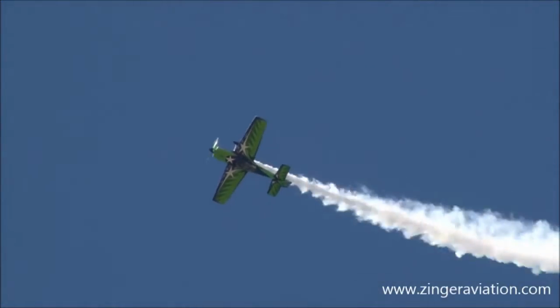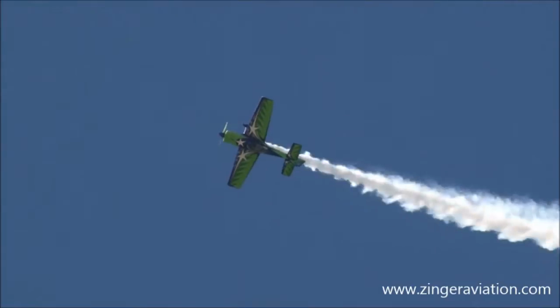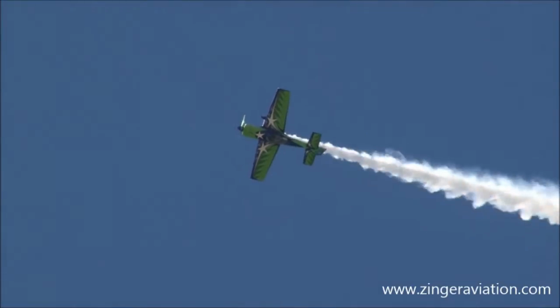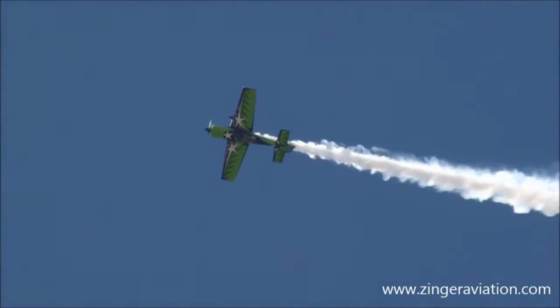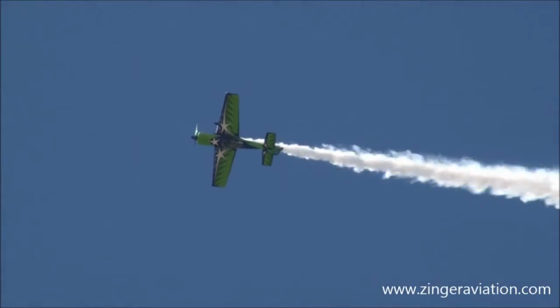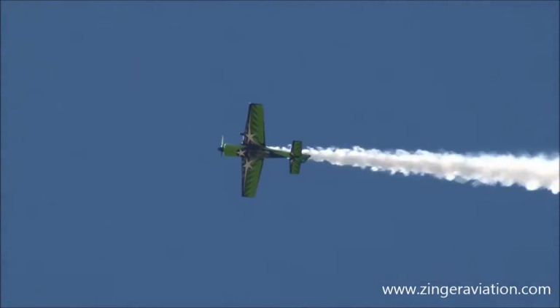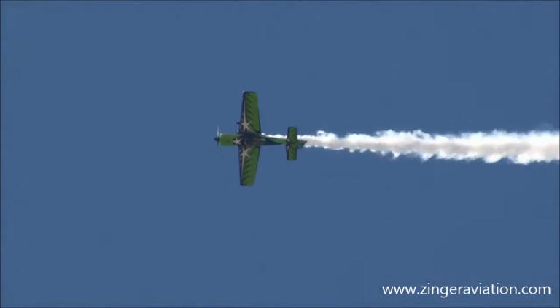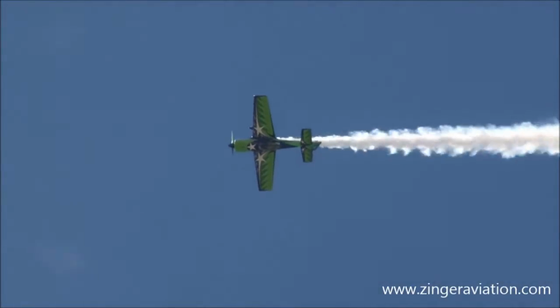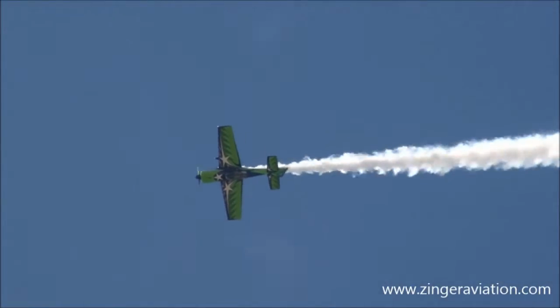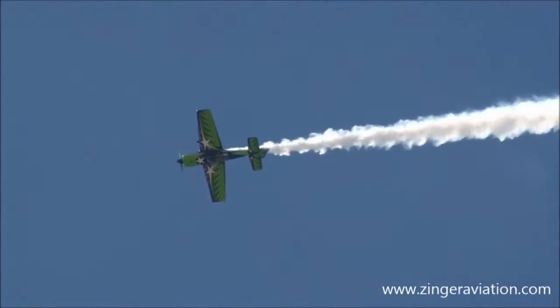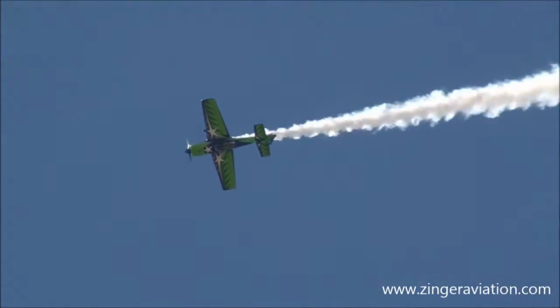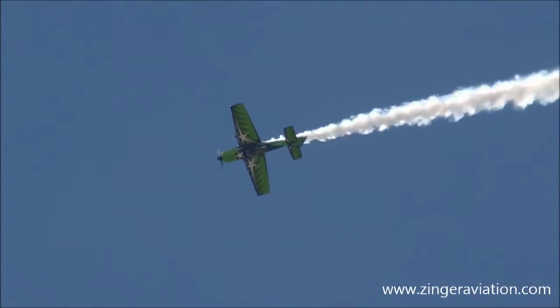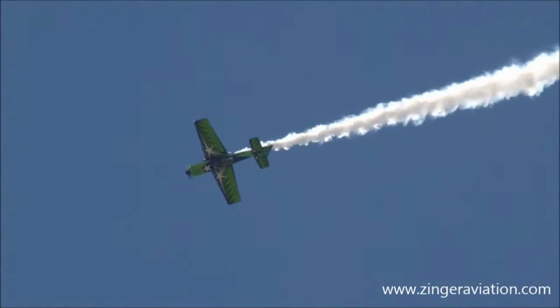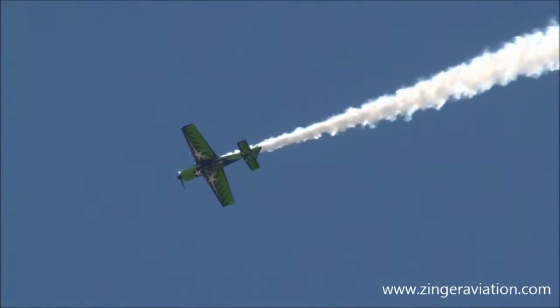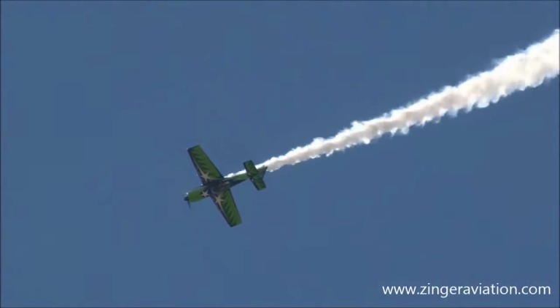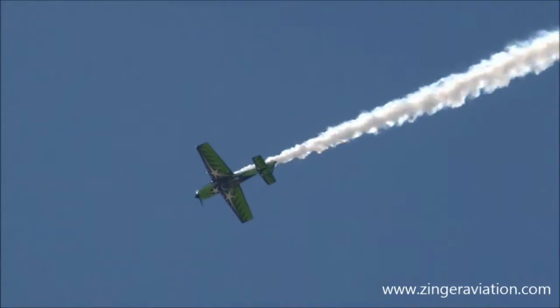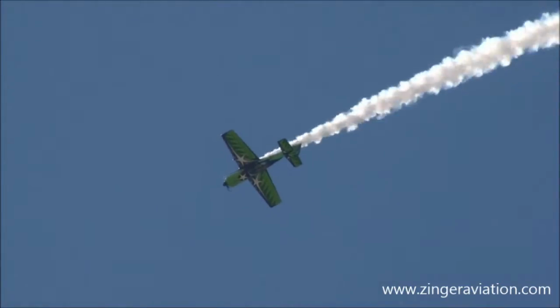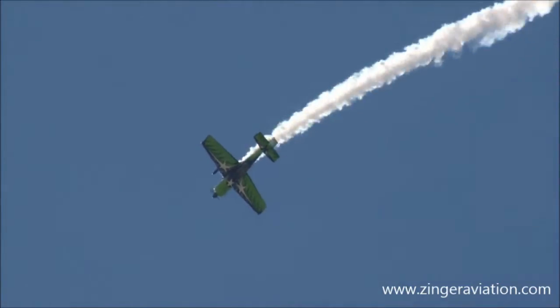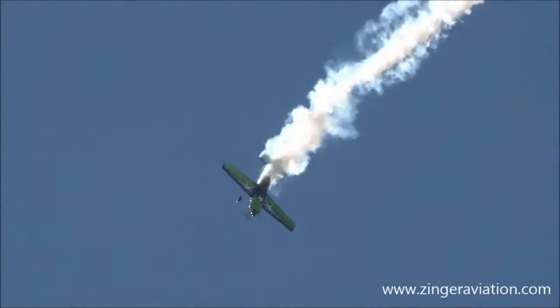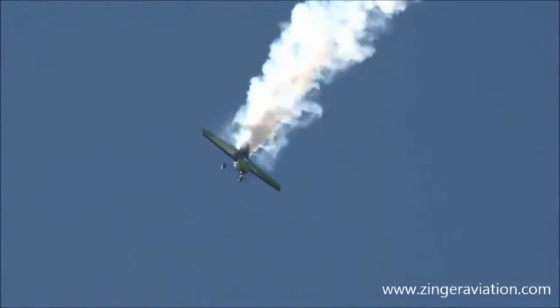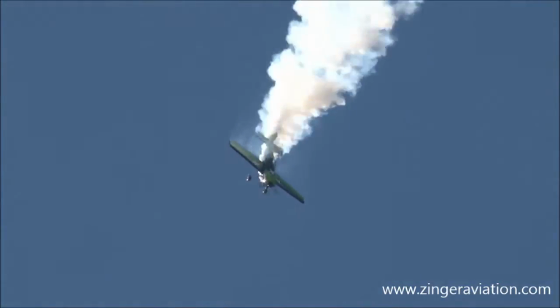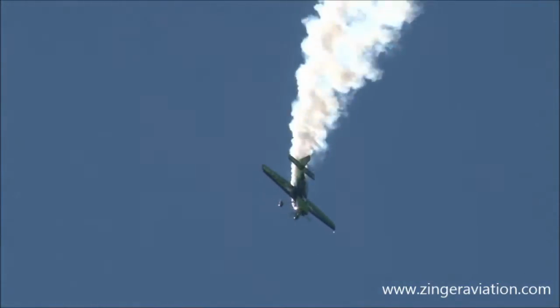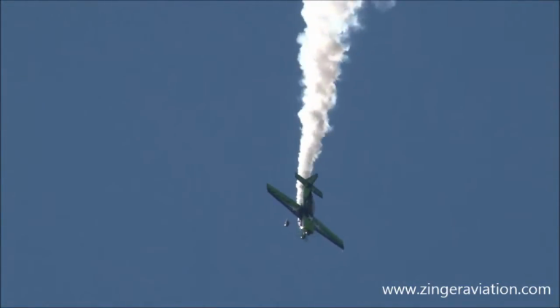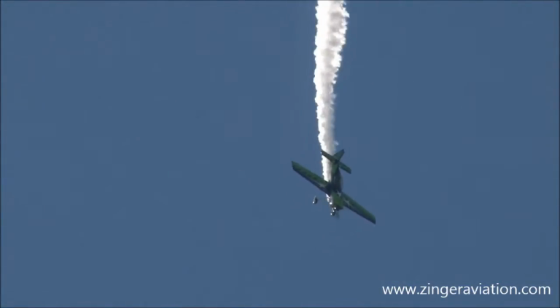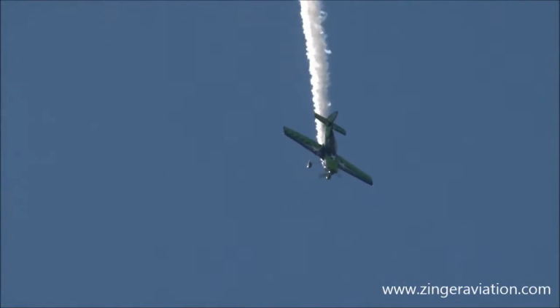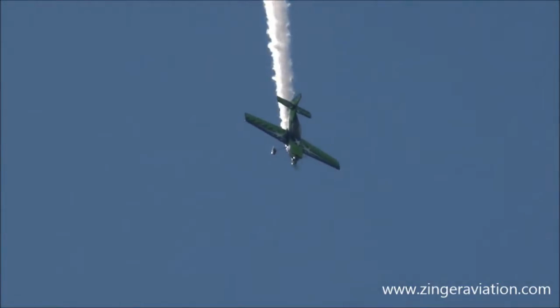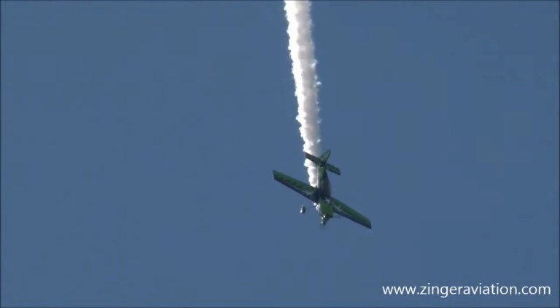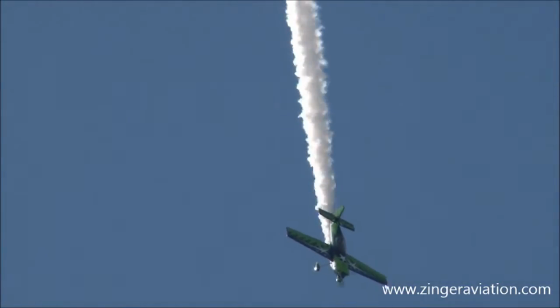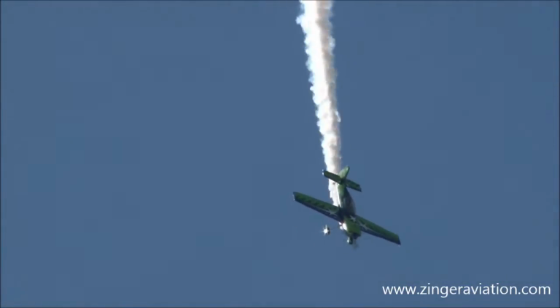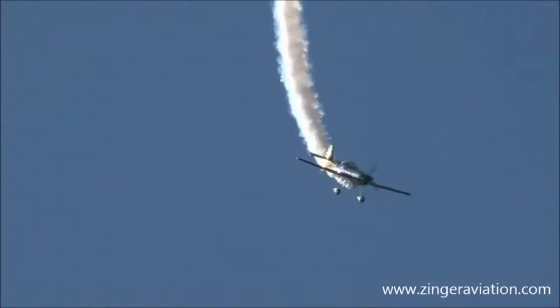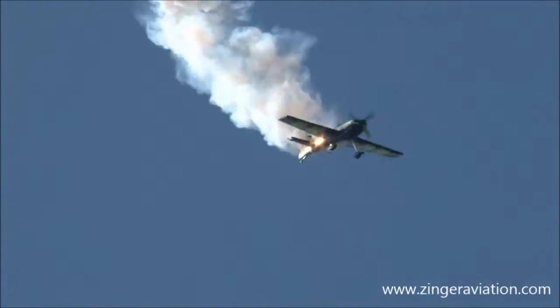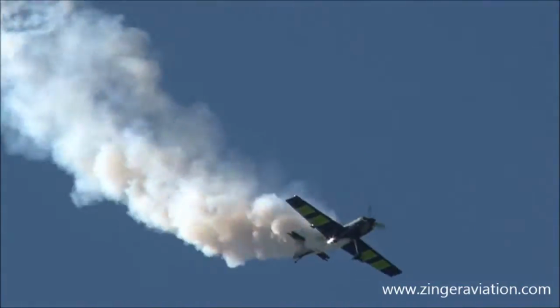Over the top, hanging from the straps, looking down at this immense crowd here at Oceana today. He quickly goes square and heads it straight back down toward the runway.